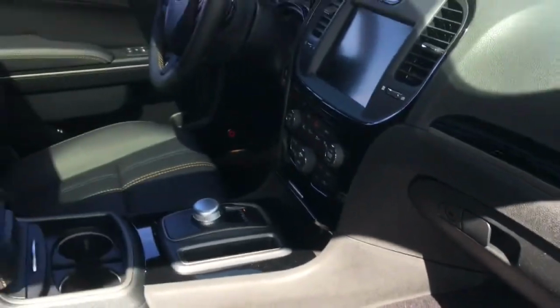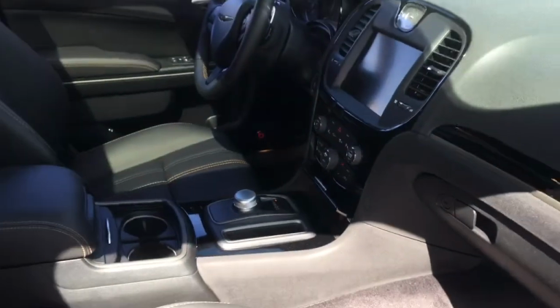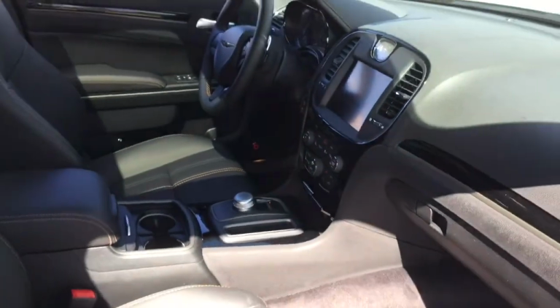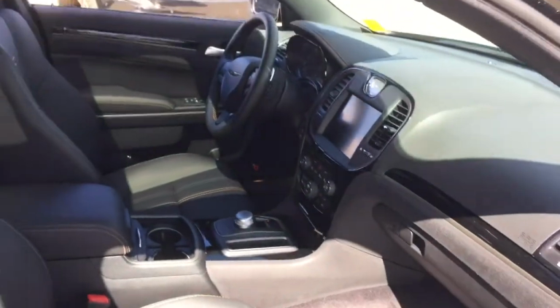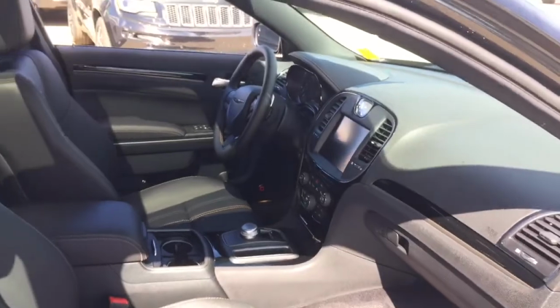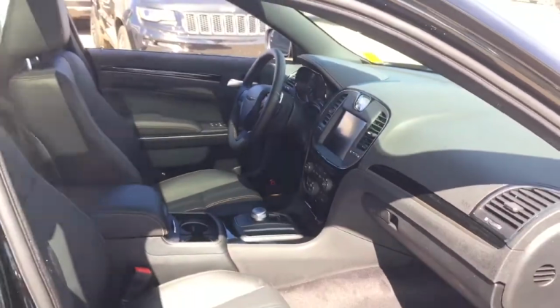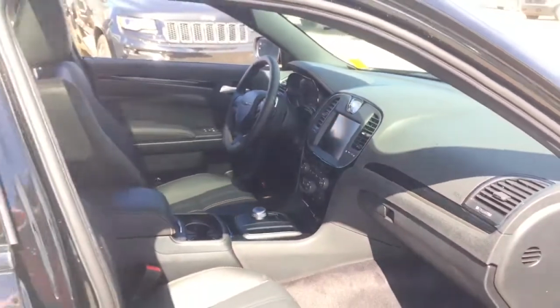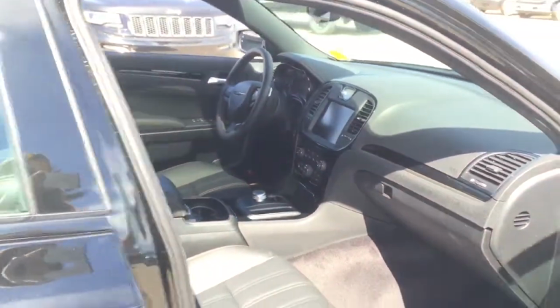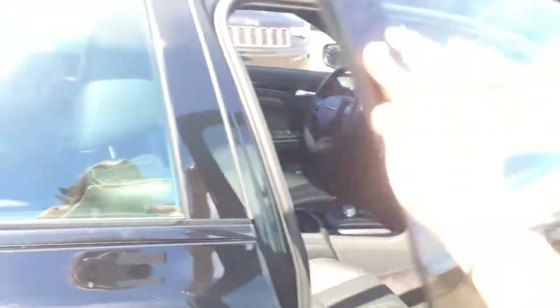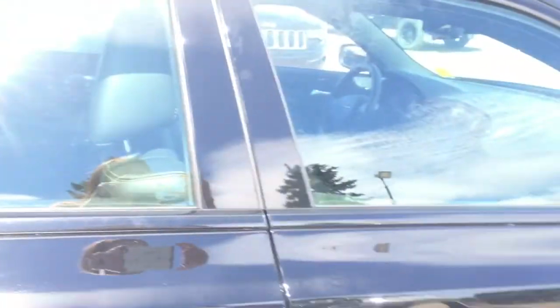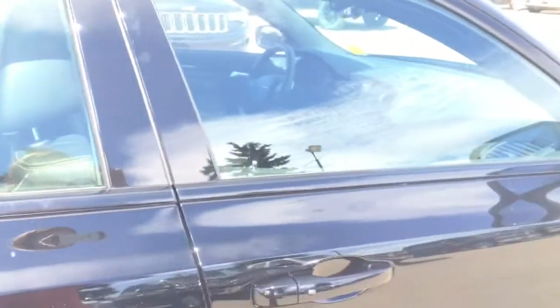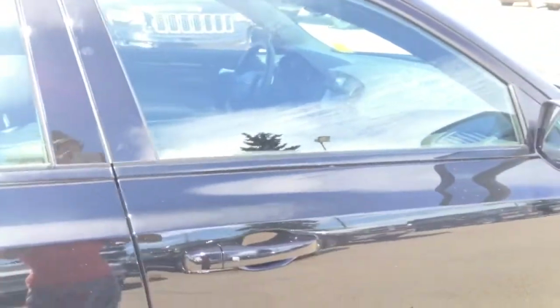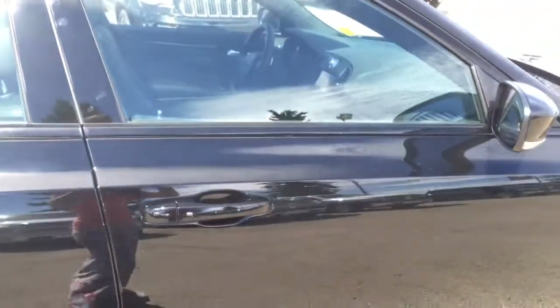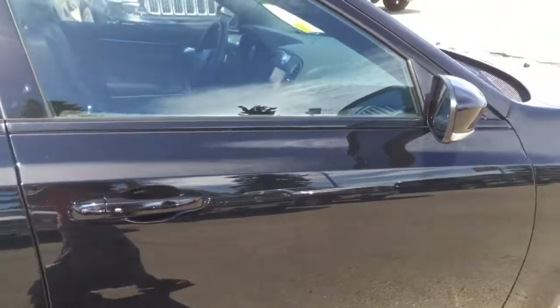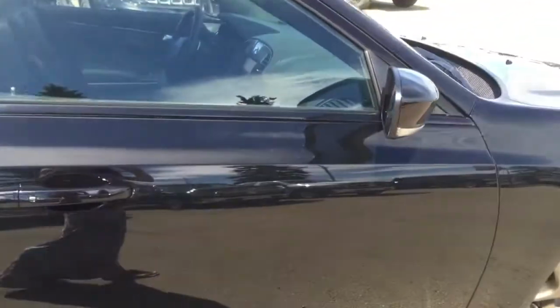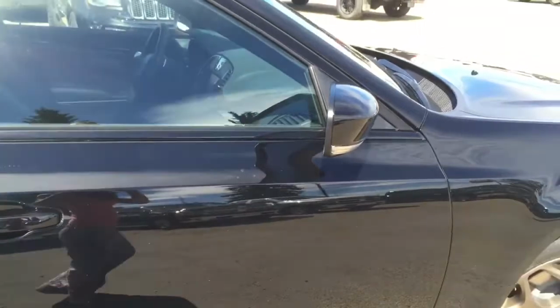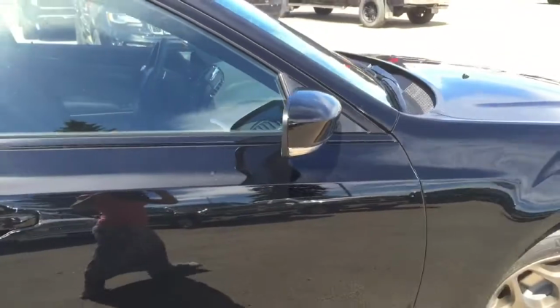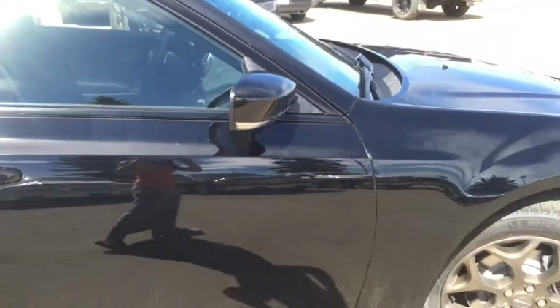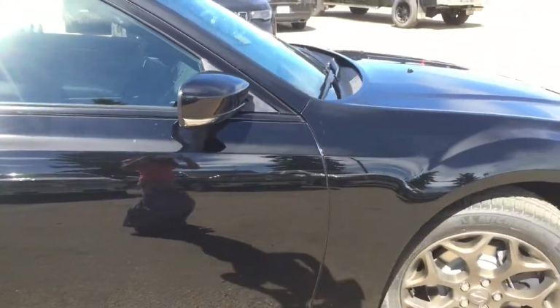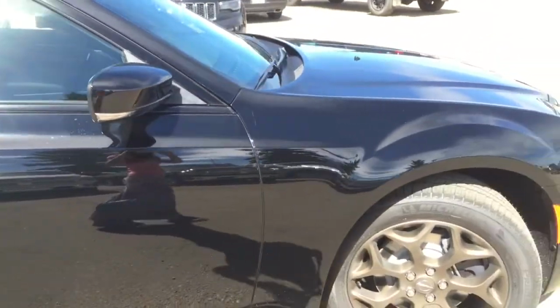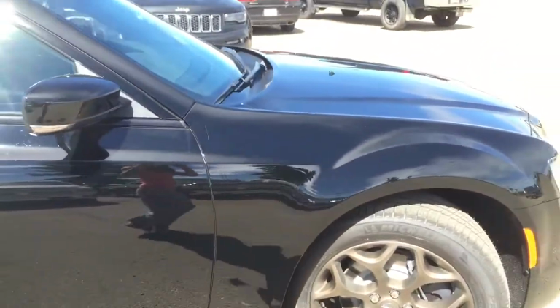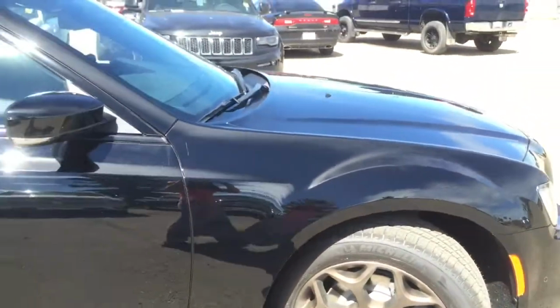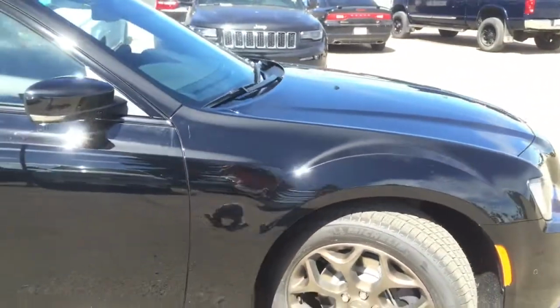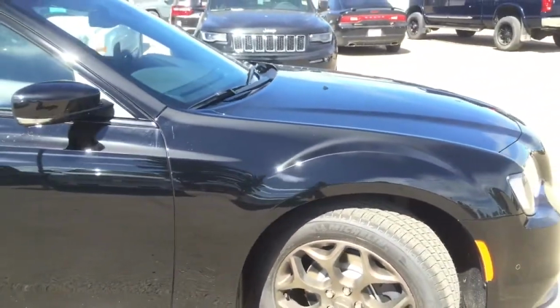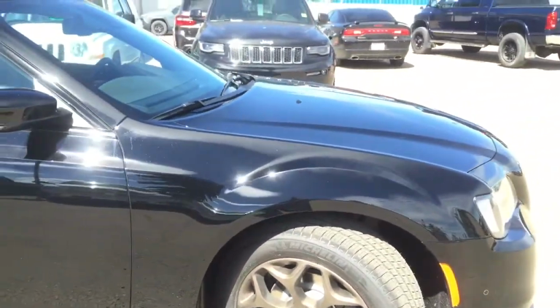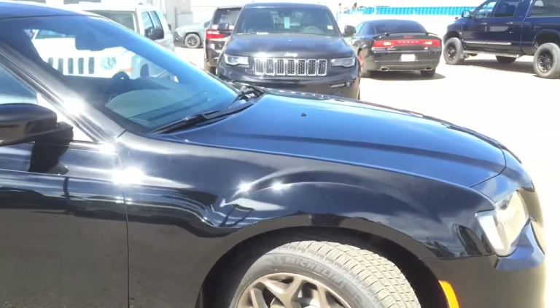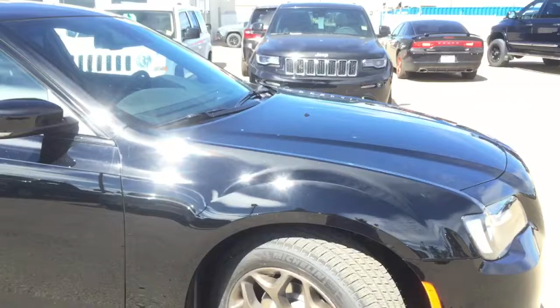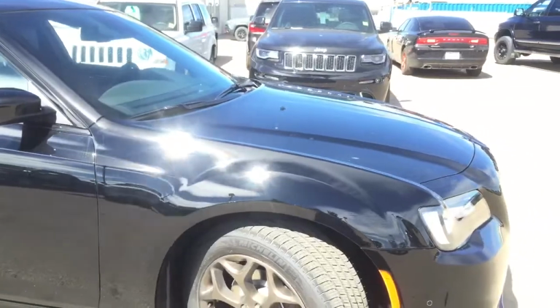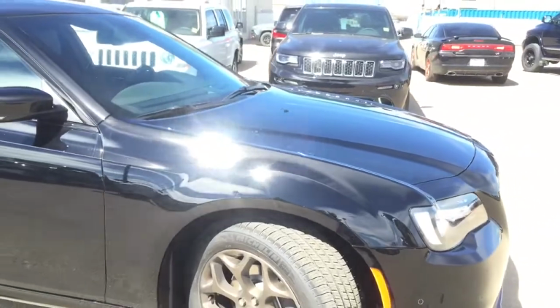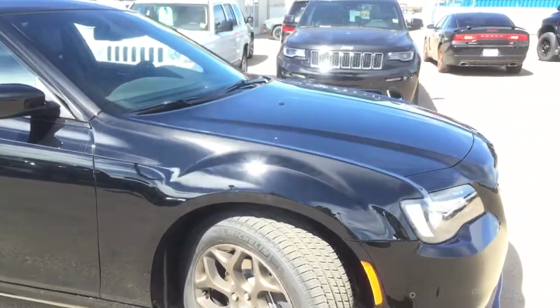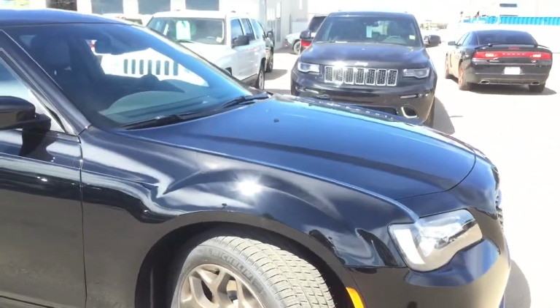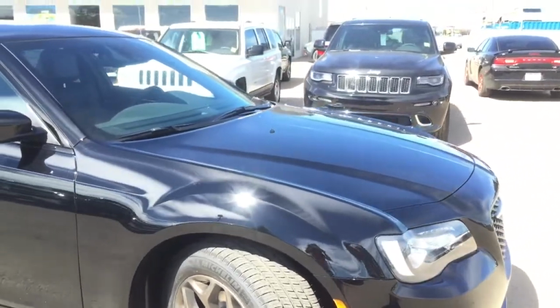Alright, that's our Chrysler 300. If you have any questions or want to come down to Pinocchio Chrysler, we have an excellent sales team, a great finance team, and everyone who can help you with all your needs. We're on the south end of Pinocchio on Highway 2A. Thanks!